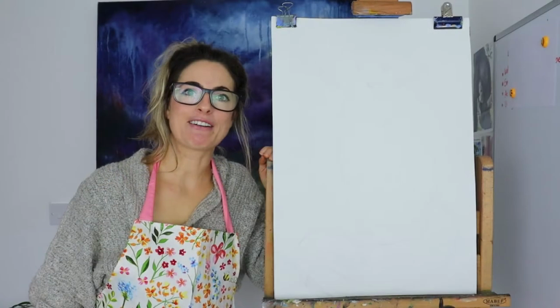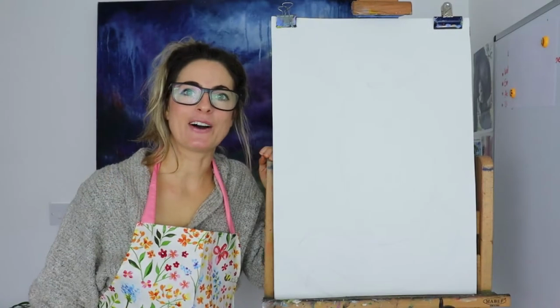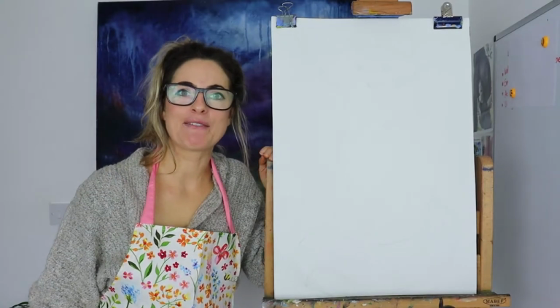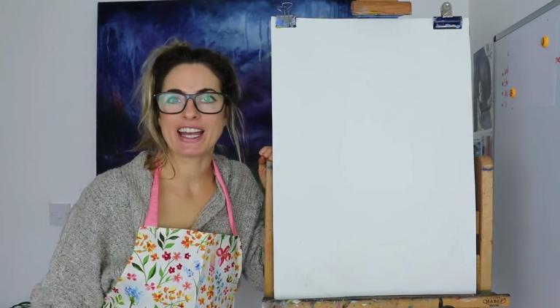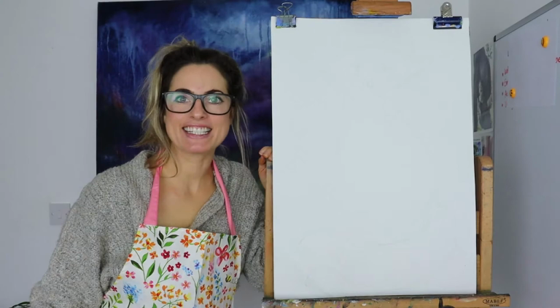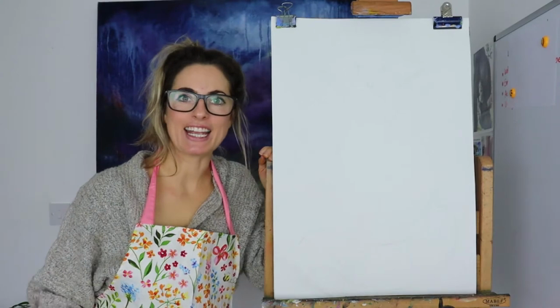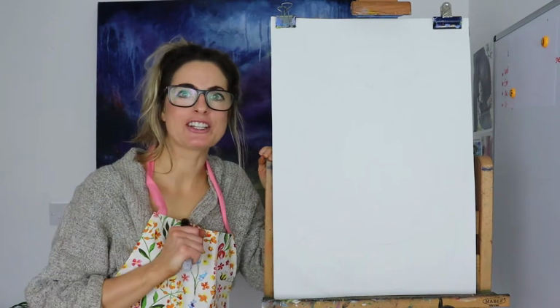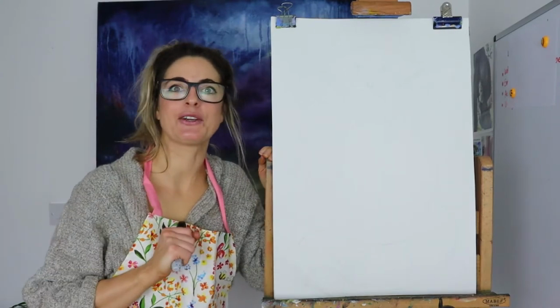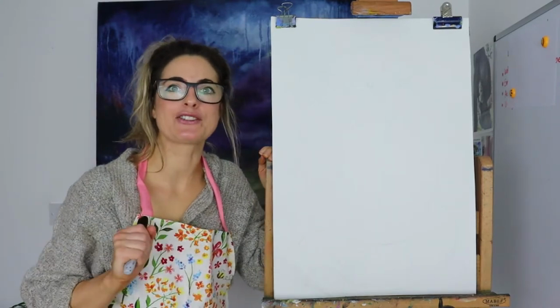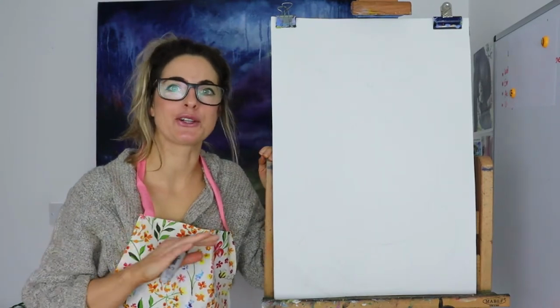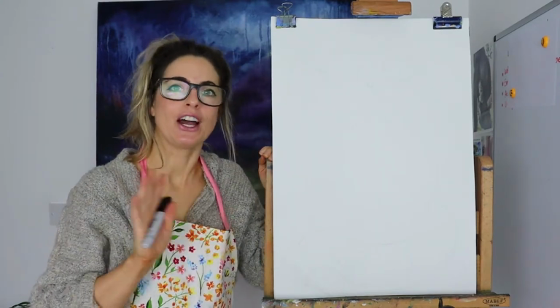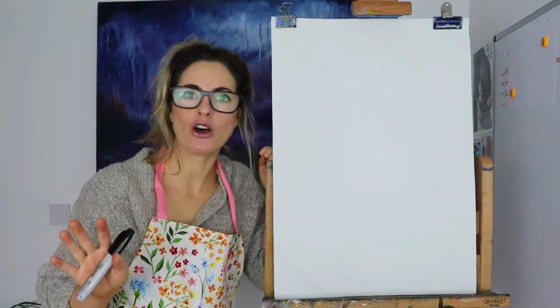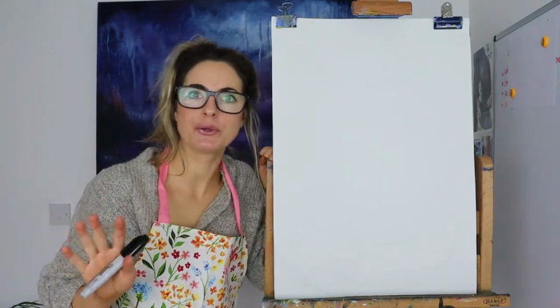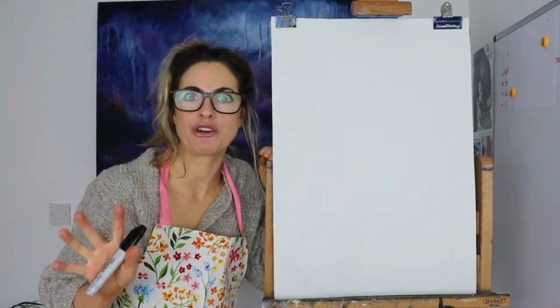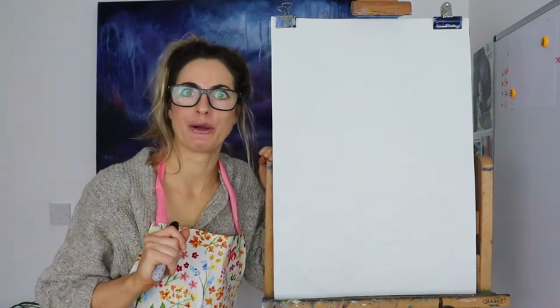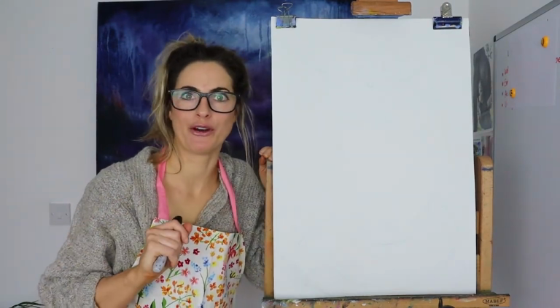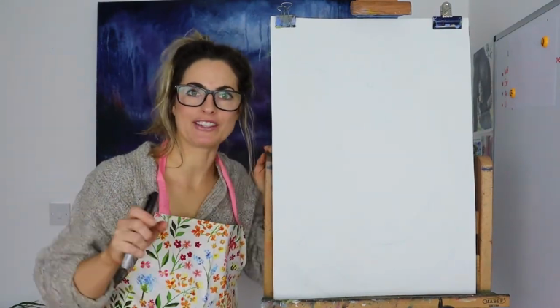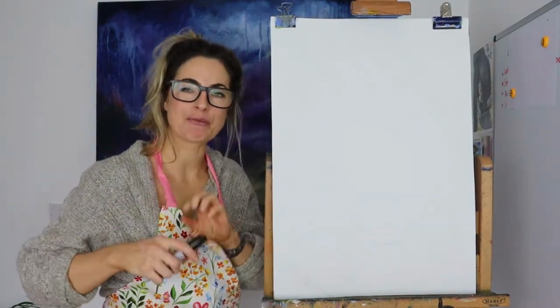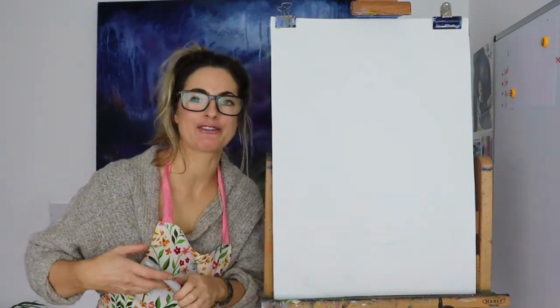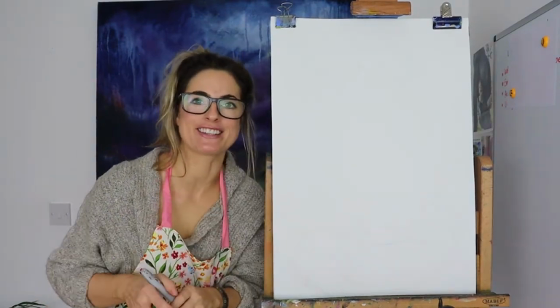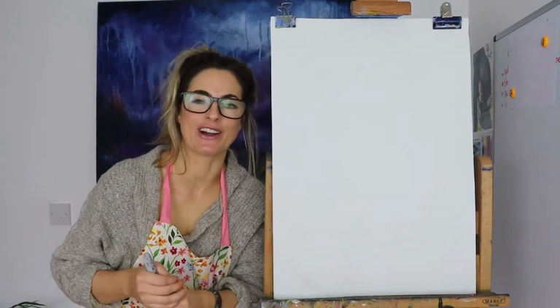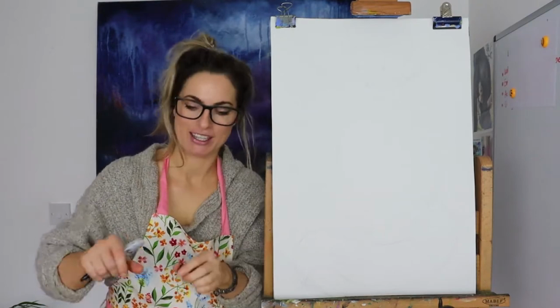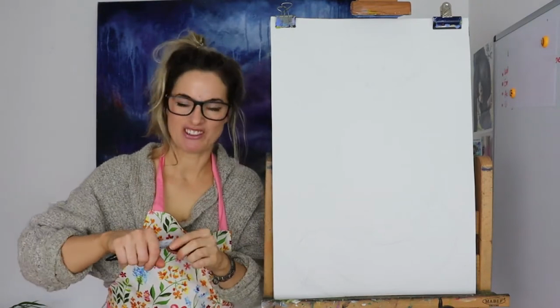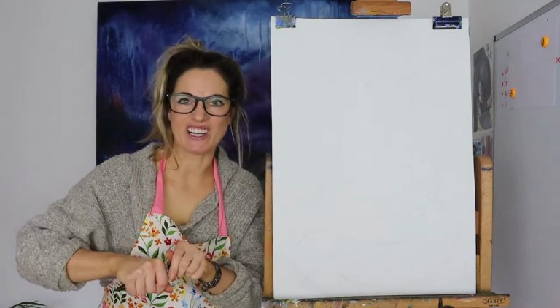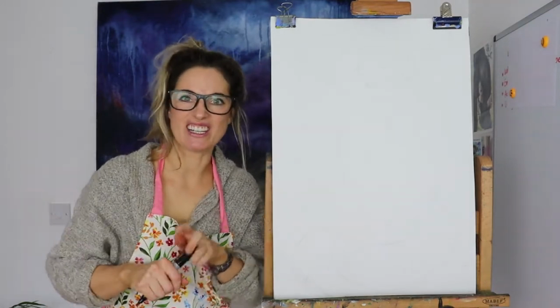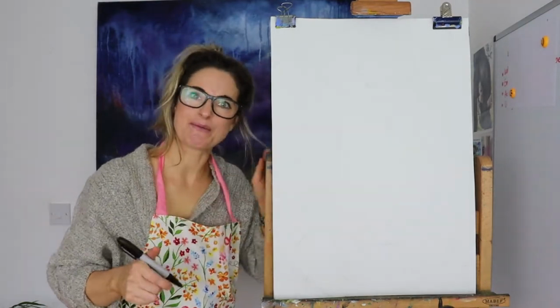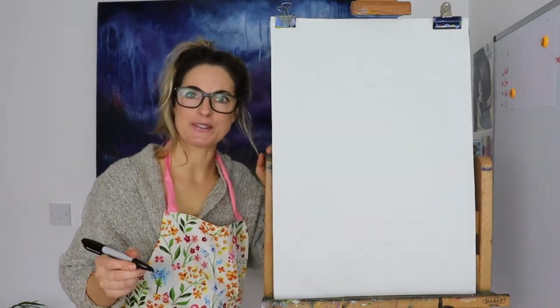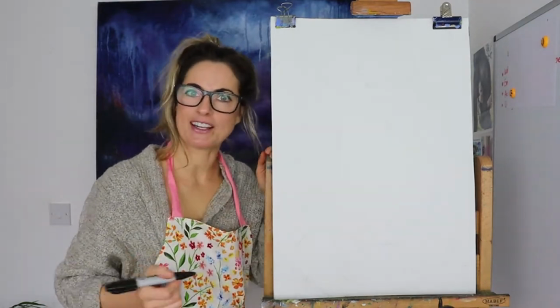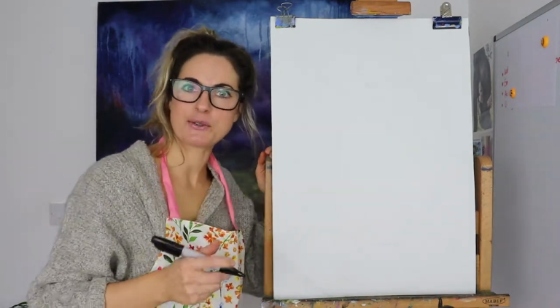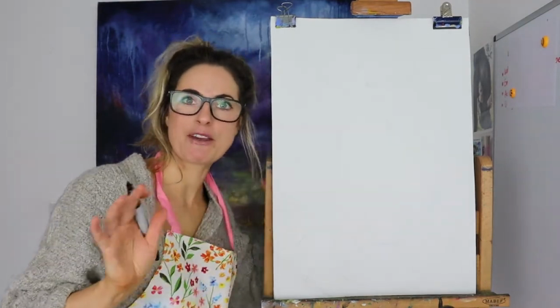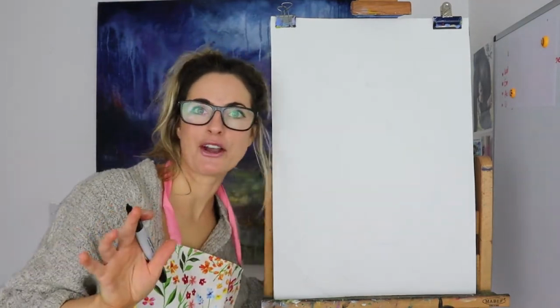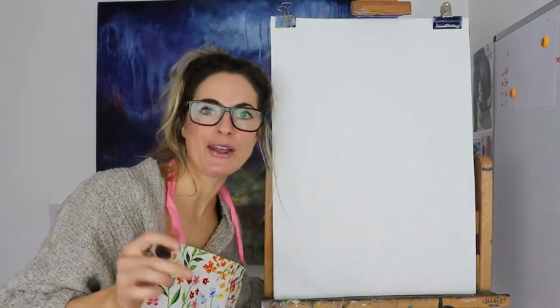Hello everyone, Emily here. Today I want to show you how to do a cartoon rainbow fox. I thought it'd be really fun to try. Really, really simple this one. I just thought we'd have a bit of fun with it.